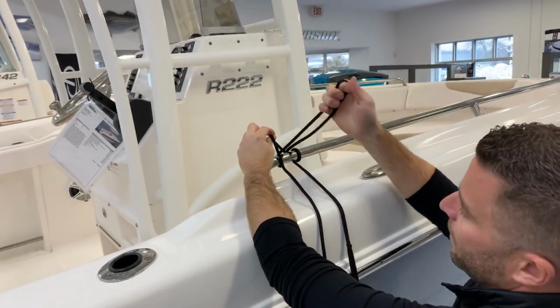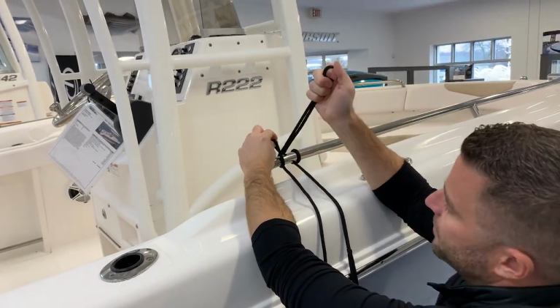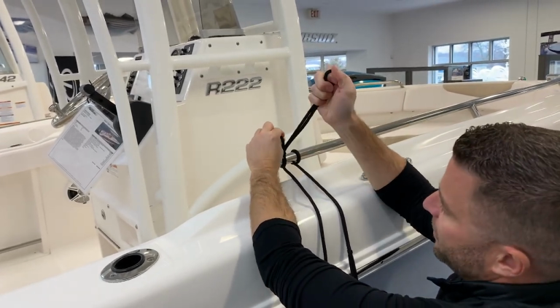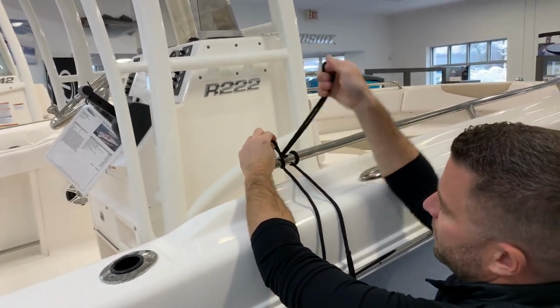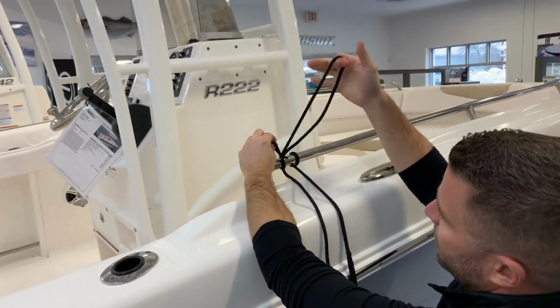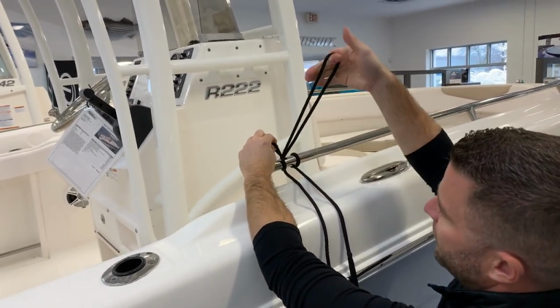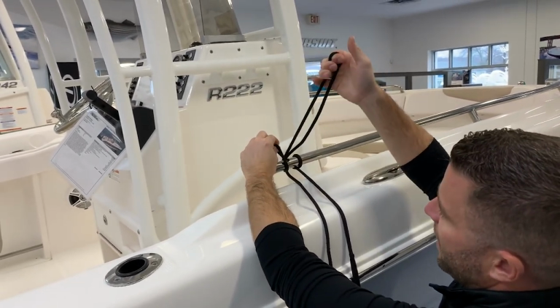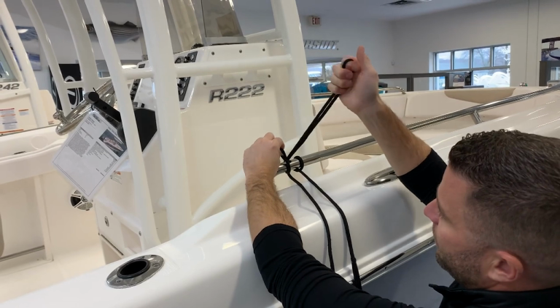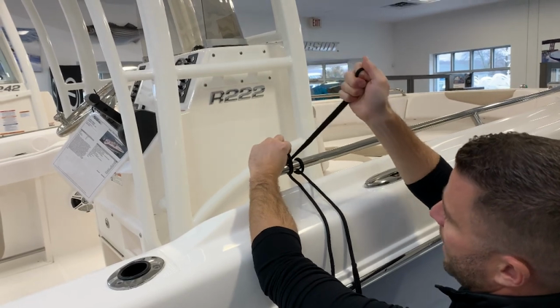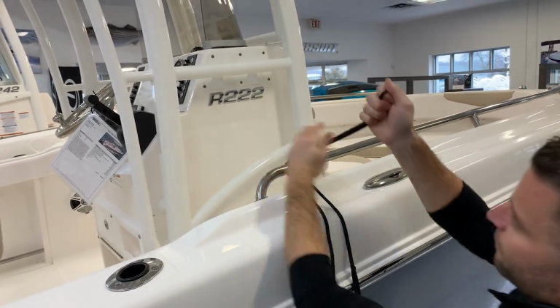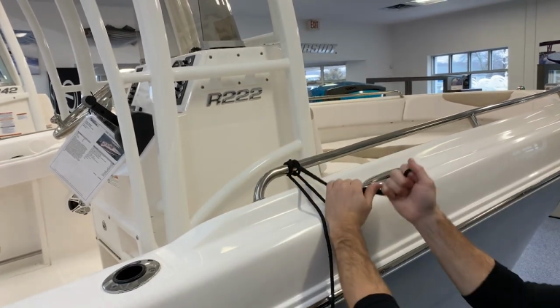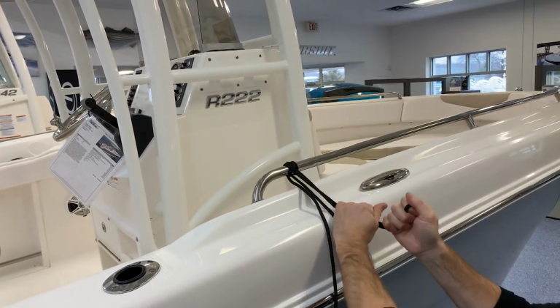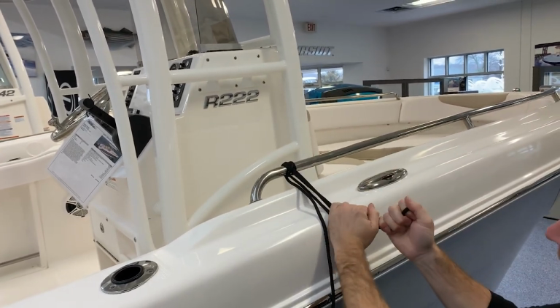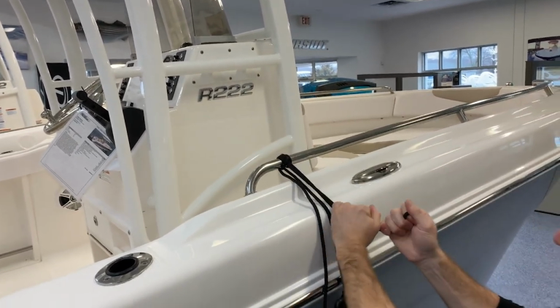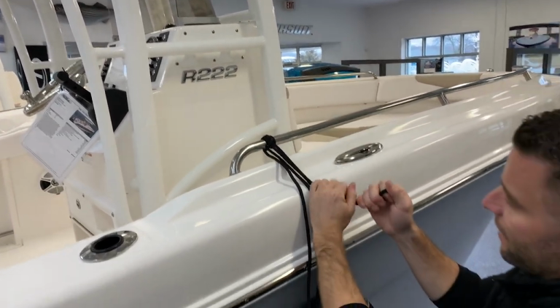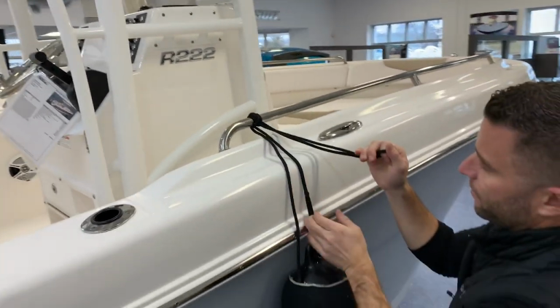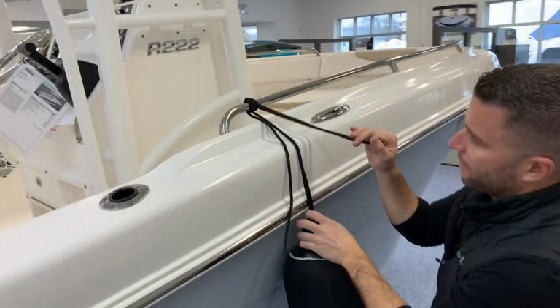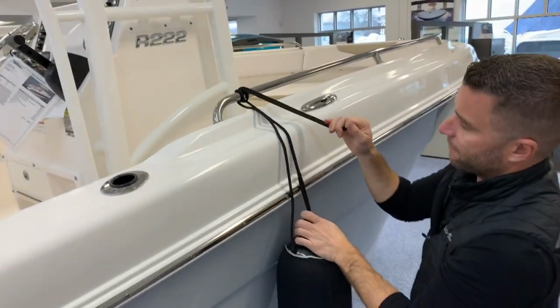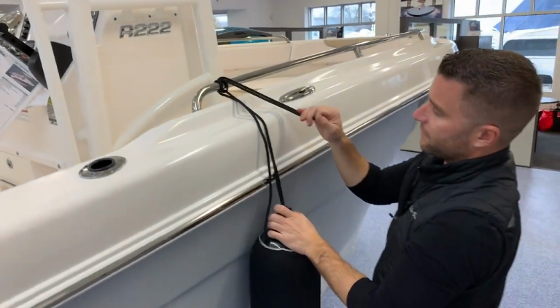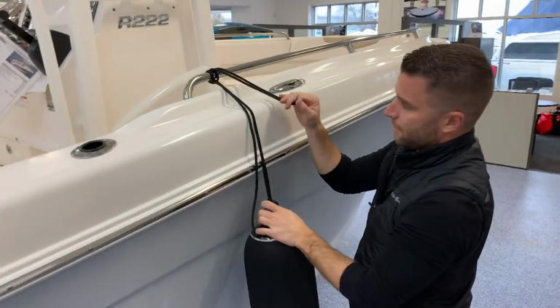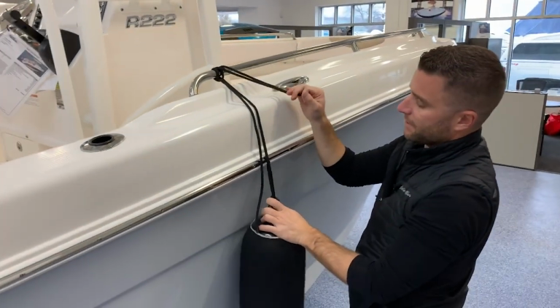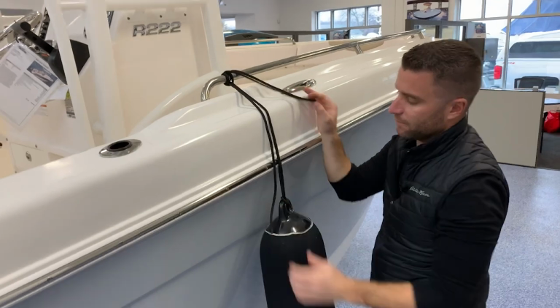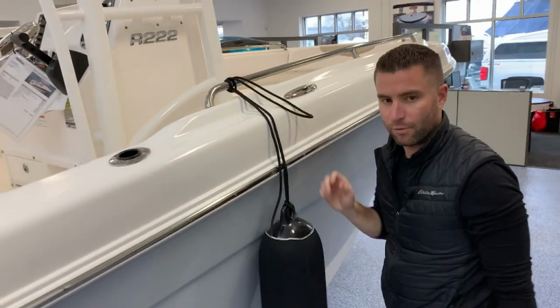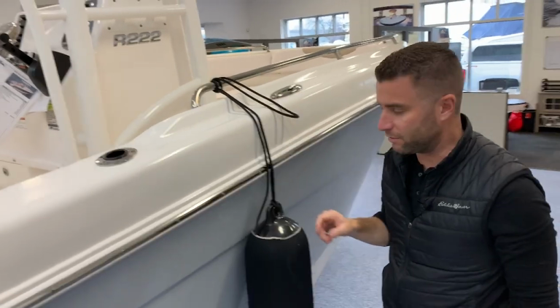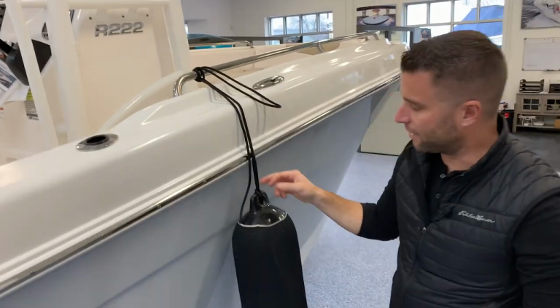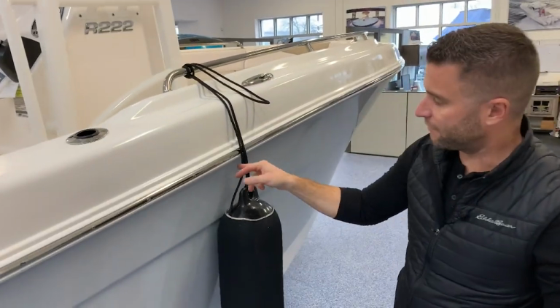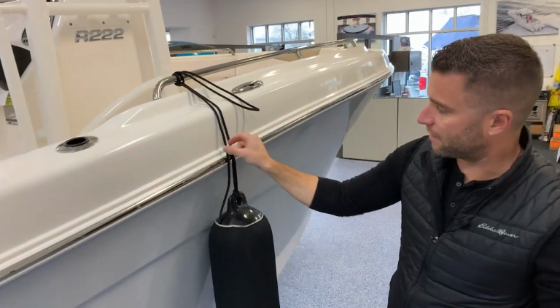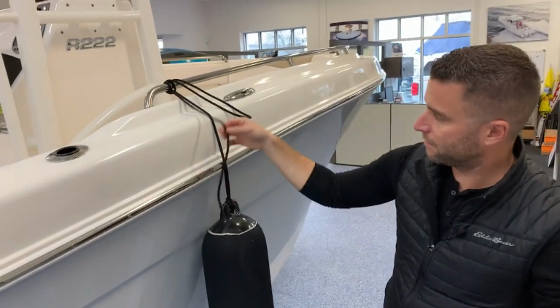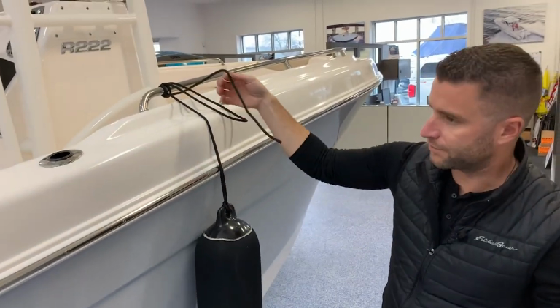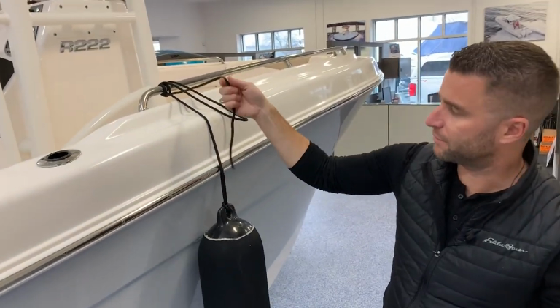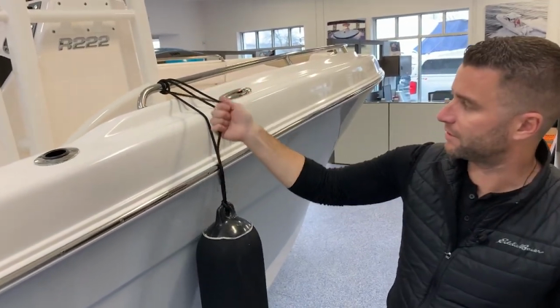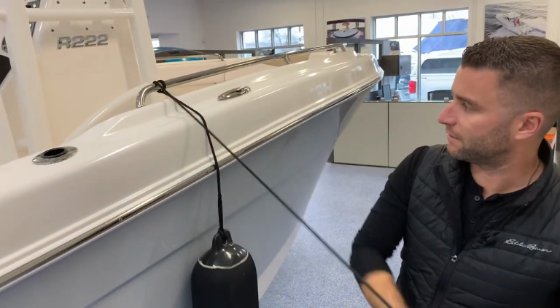Another tip is to leave this tag end through. Now you snug that up and your fender is tight, but when you need to undo your fender all you do is pull this line free.